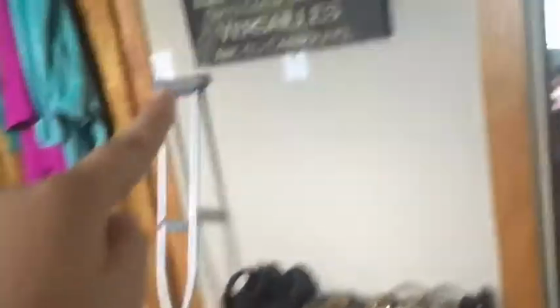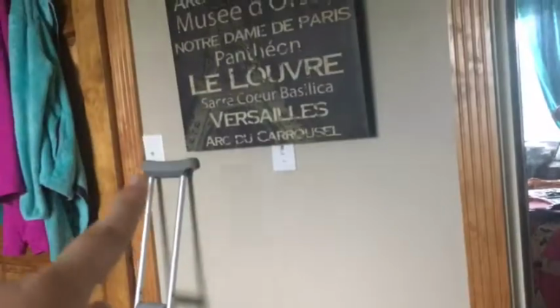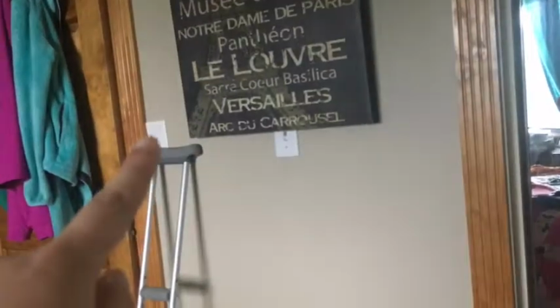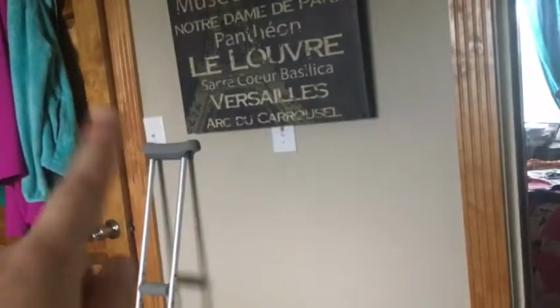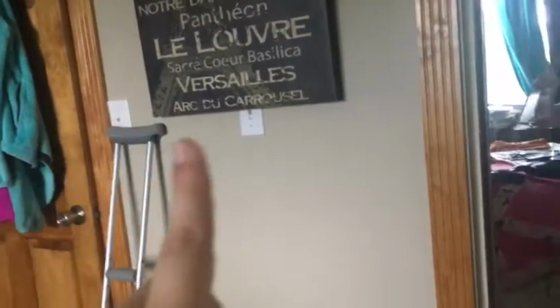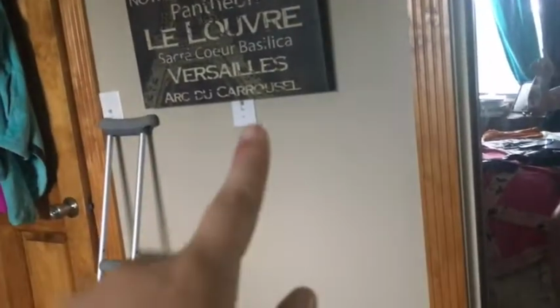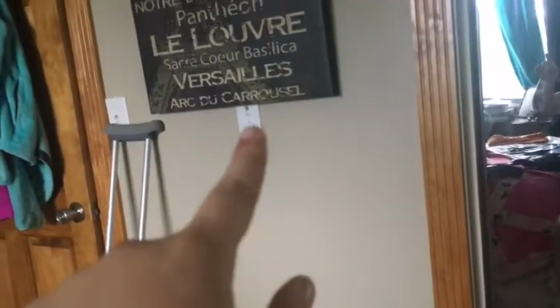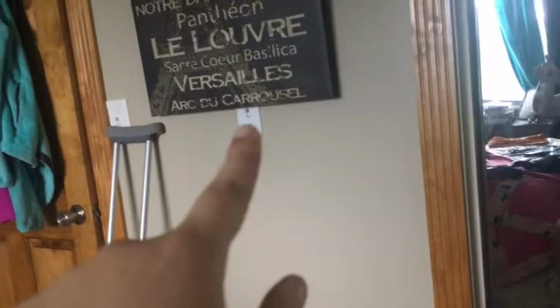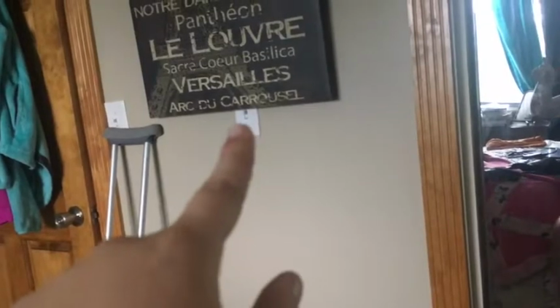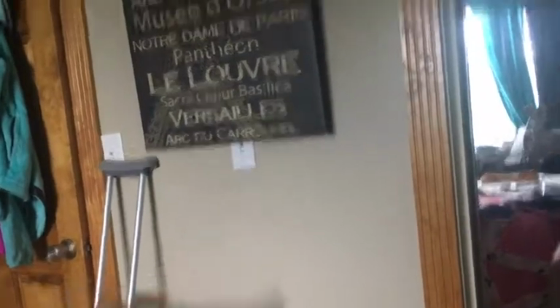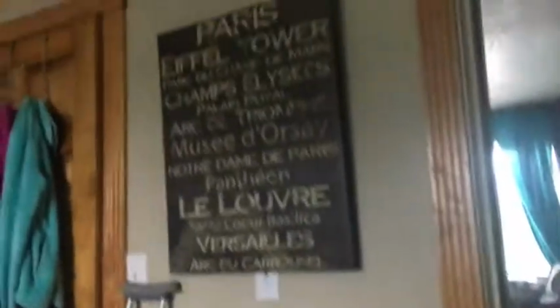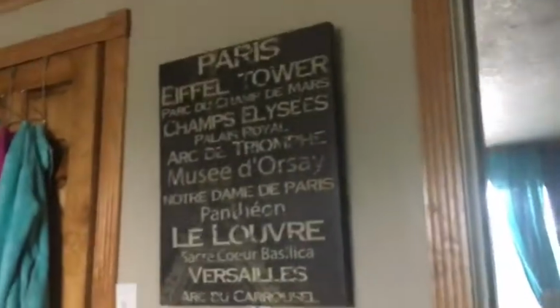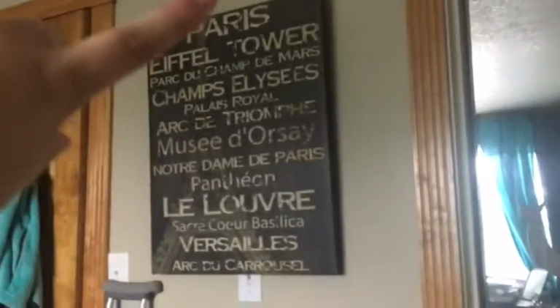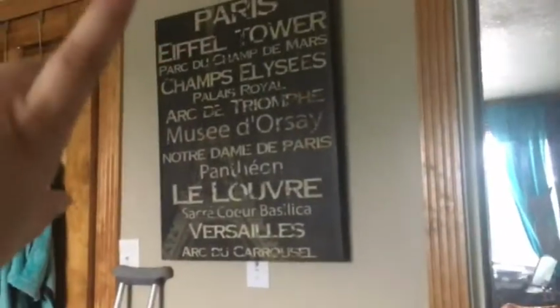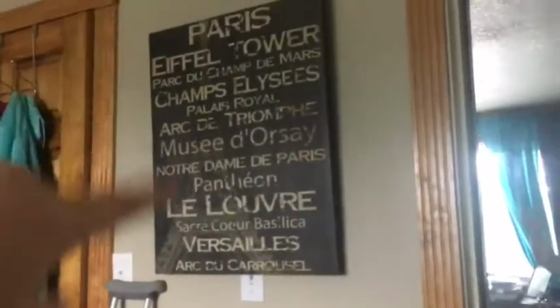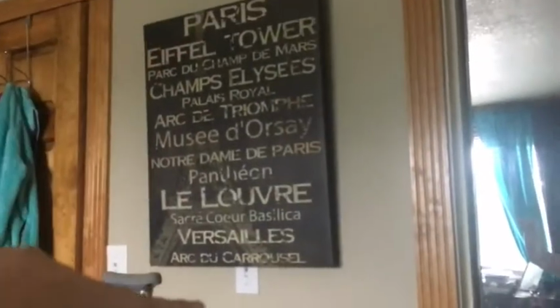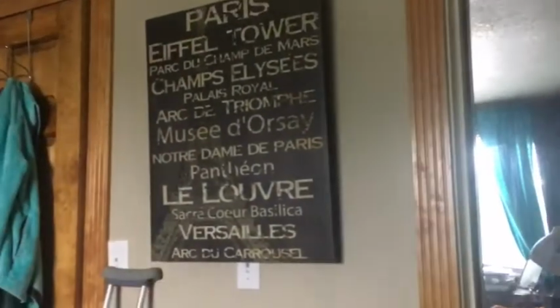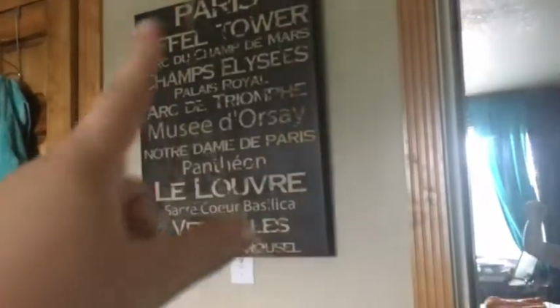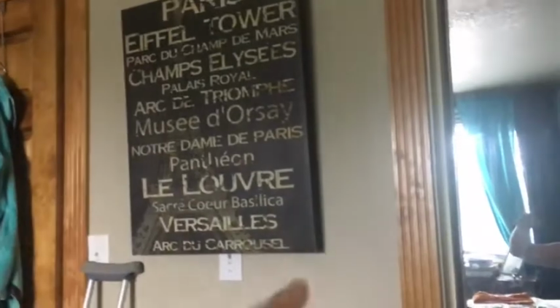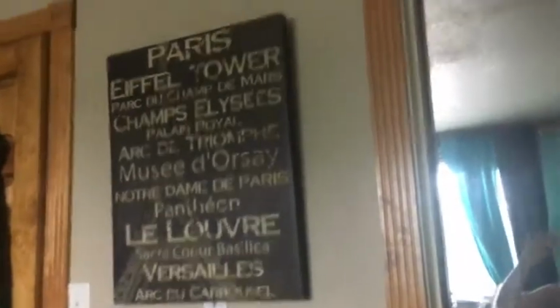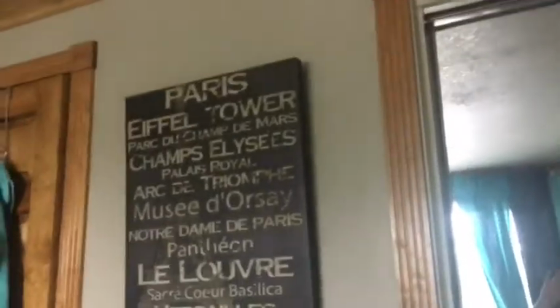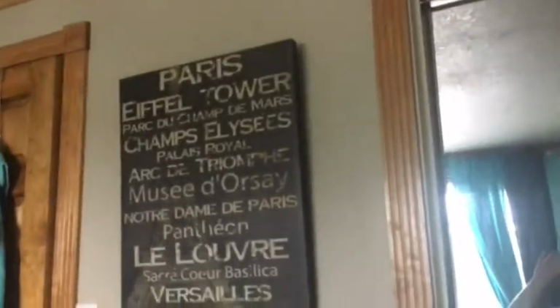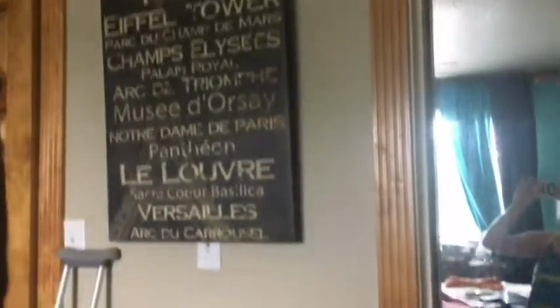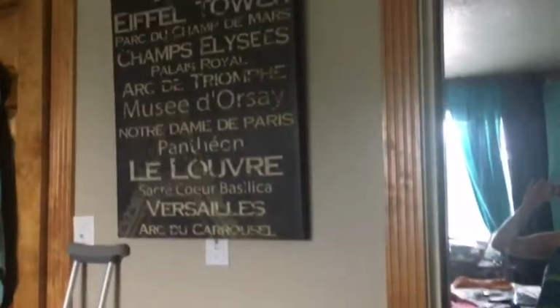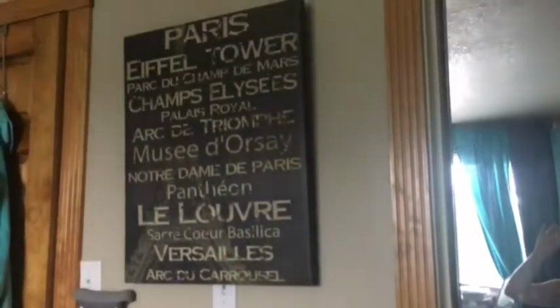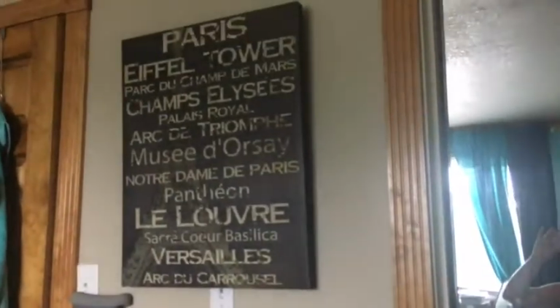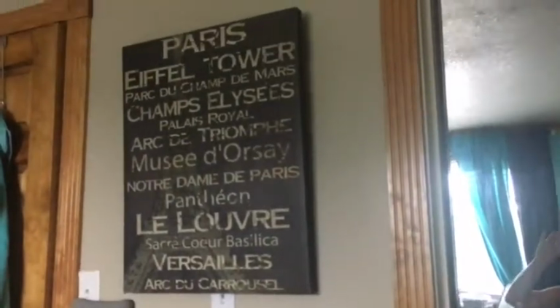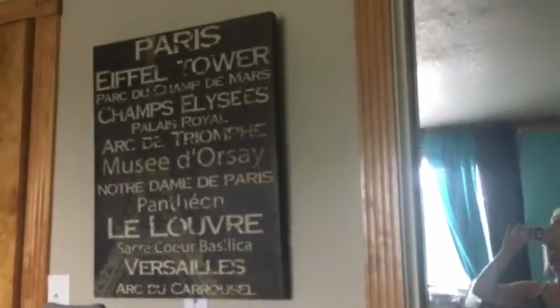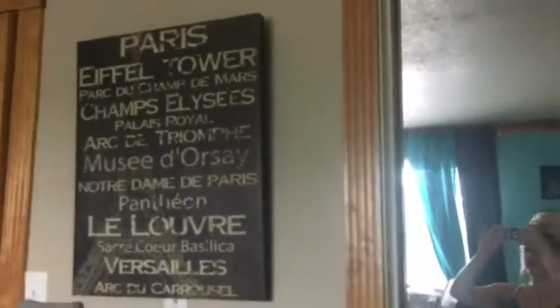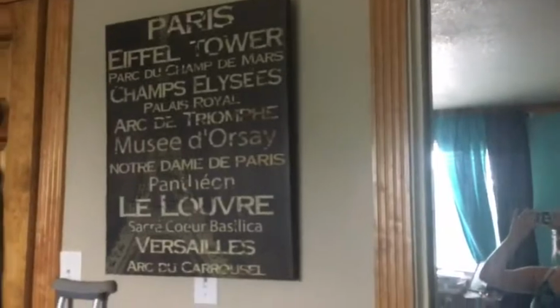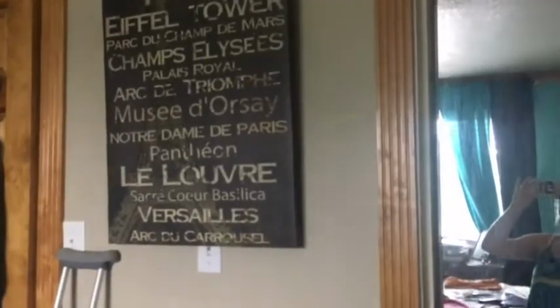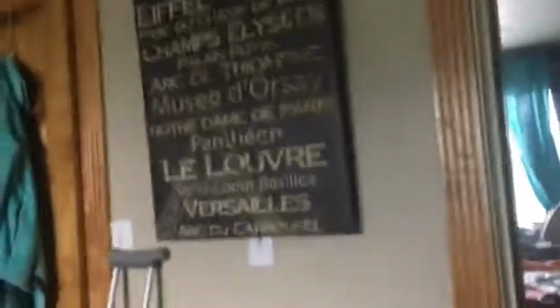That is my actual ceiling light and then that is the light to my closet. My best friend bought me this — it has Paris on it and I just love it.